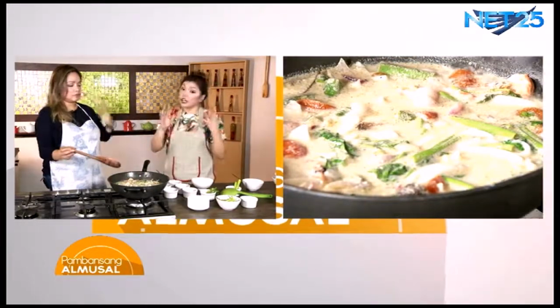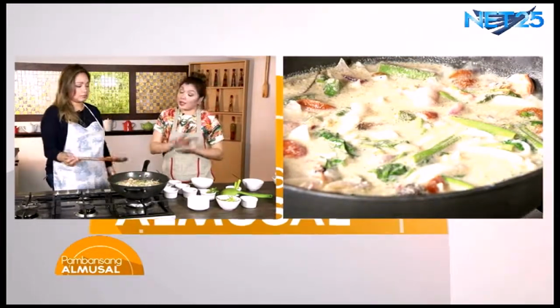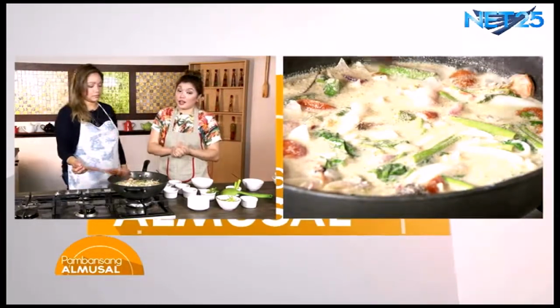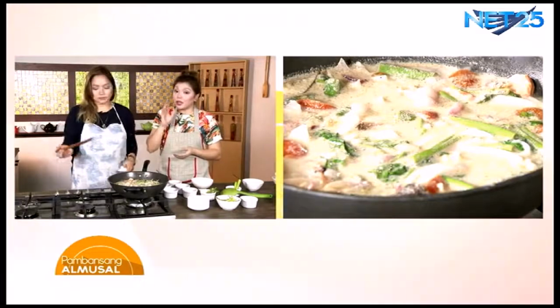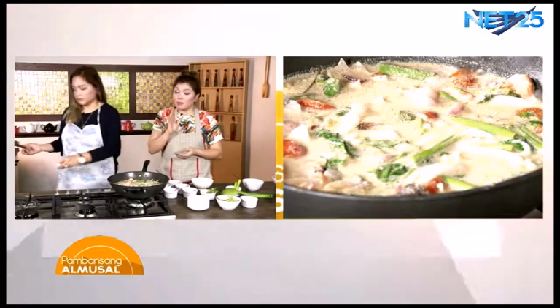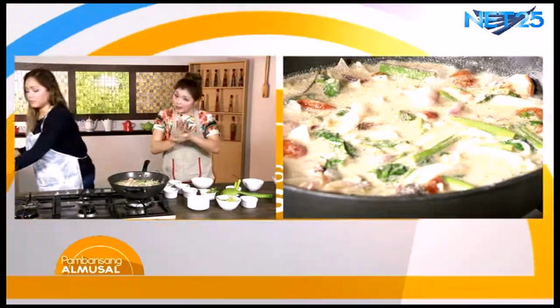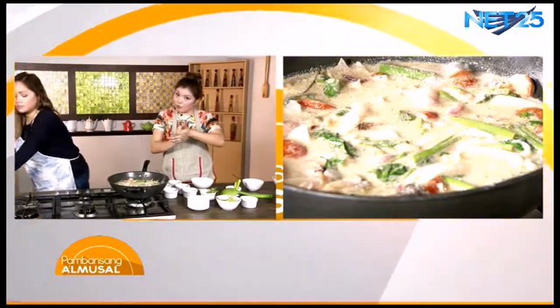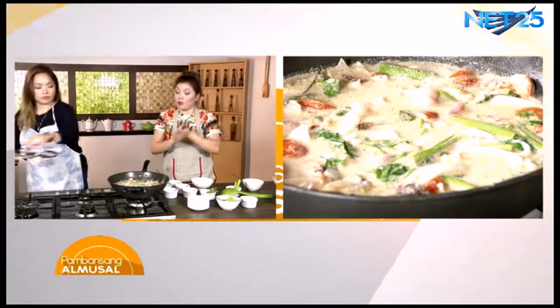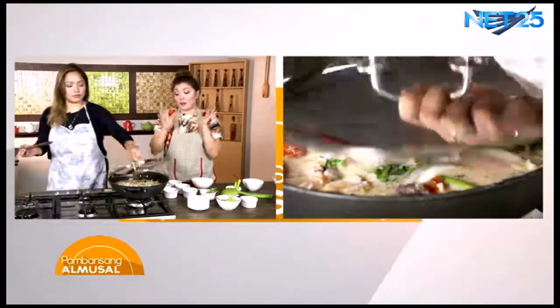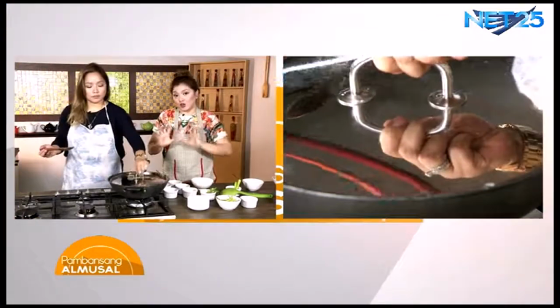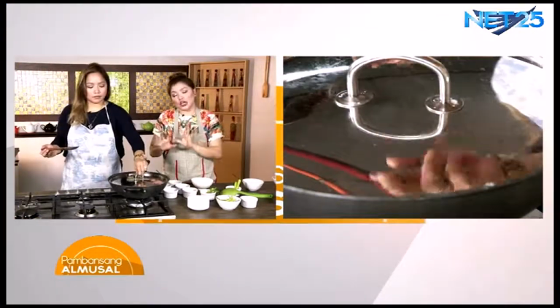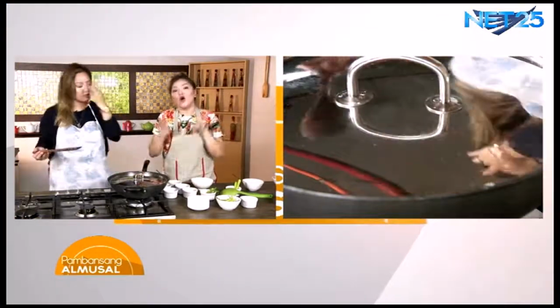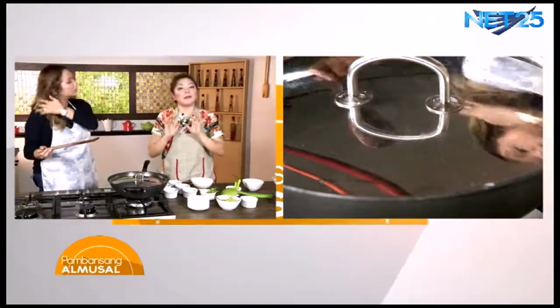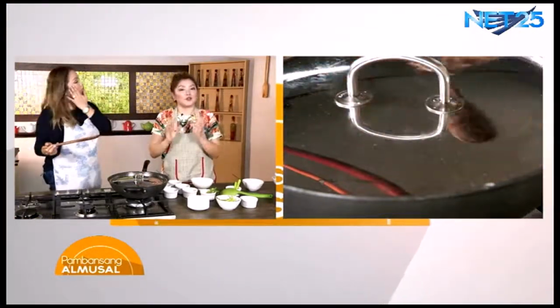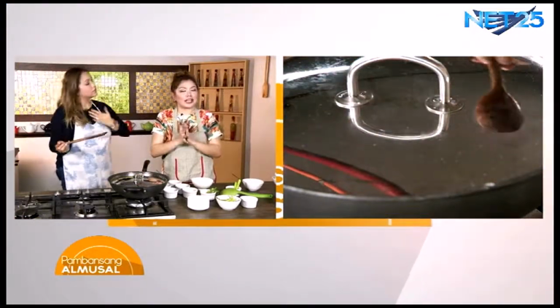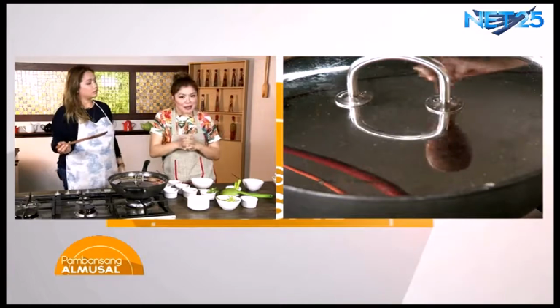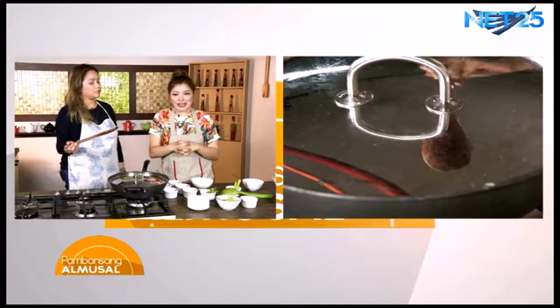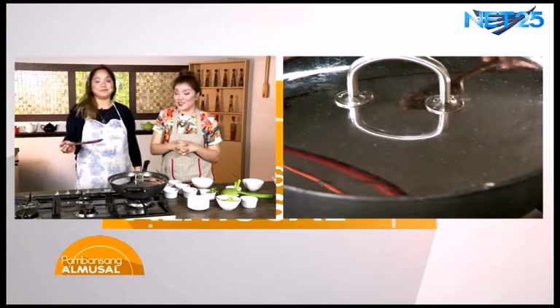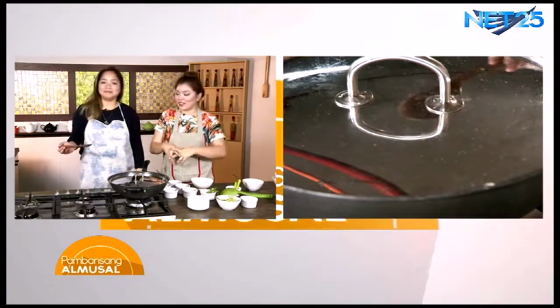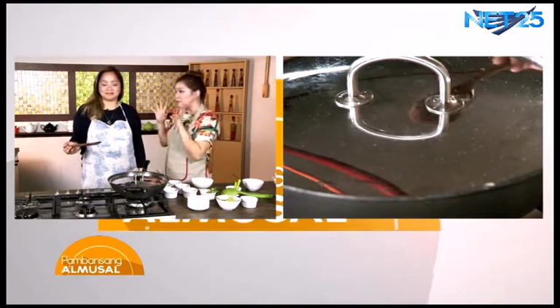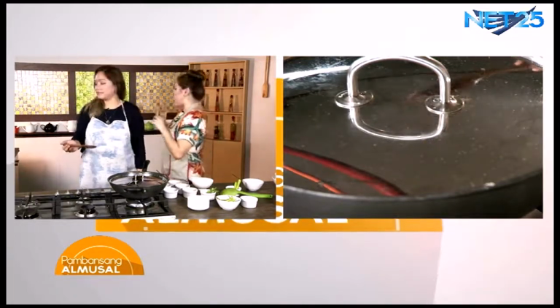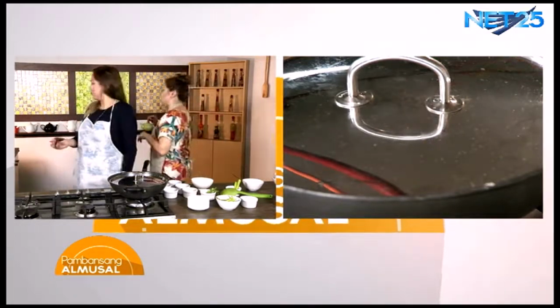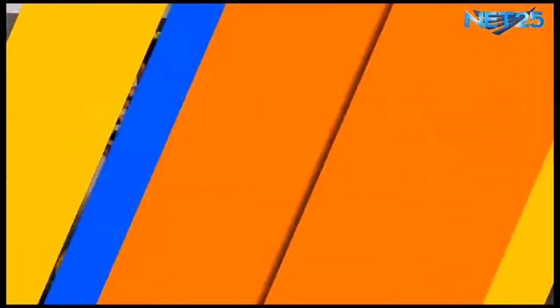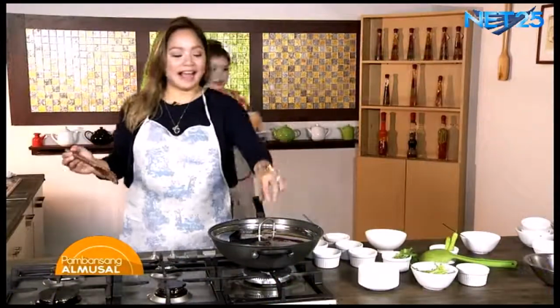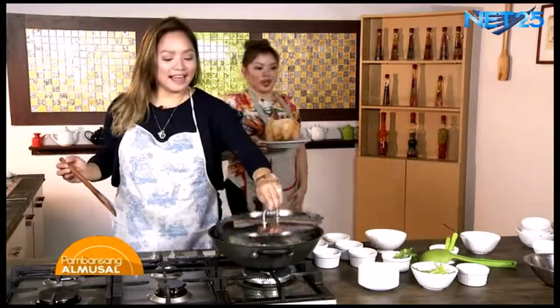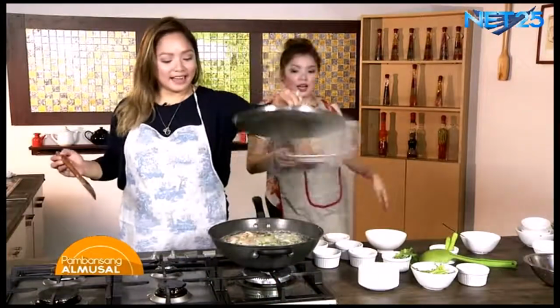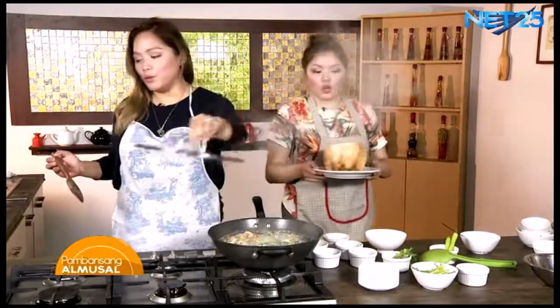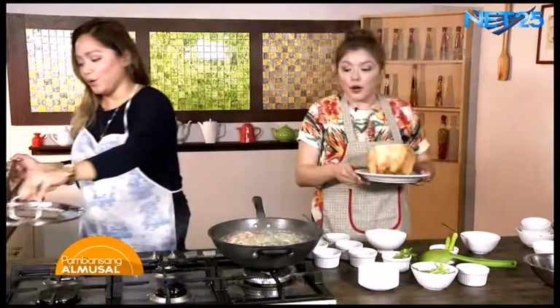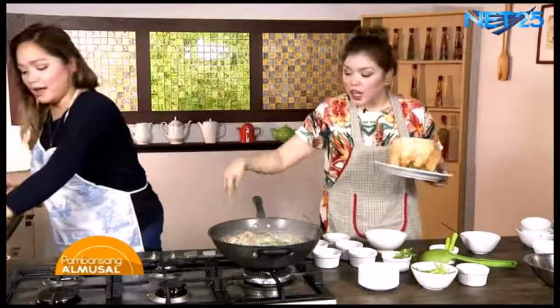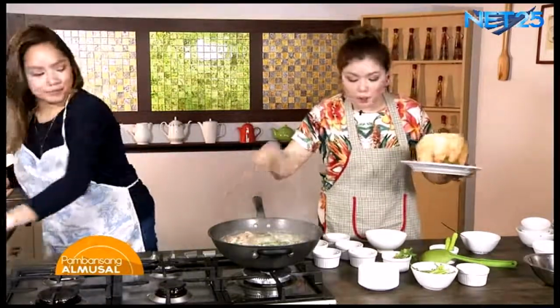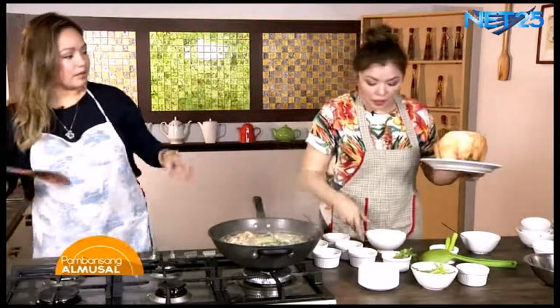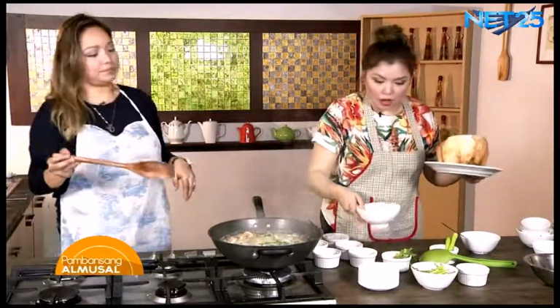Ngayon naman guys, kapag kayo ay nagpabiak ng buko, syempre kailangan yung juice at kalaman, huwag yung itatapon ang shell. Kasama yan sa presentation natin. Let me just grab the shell. Kumukulo pa. Okay, pwede na nating patayin, Mama Carm.